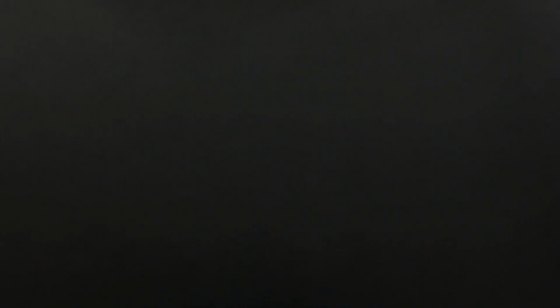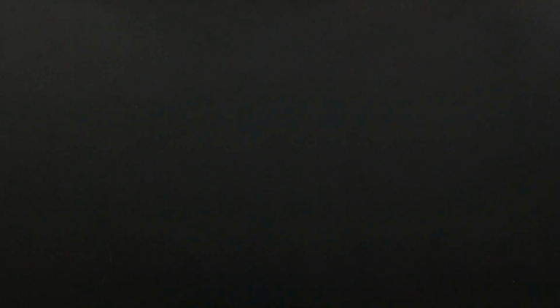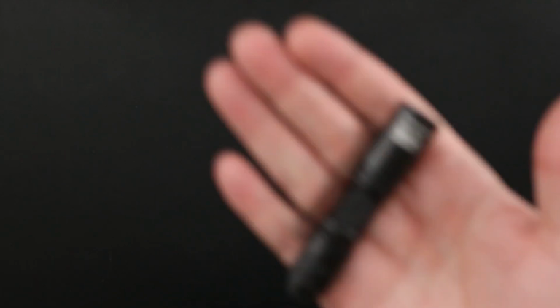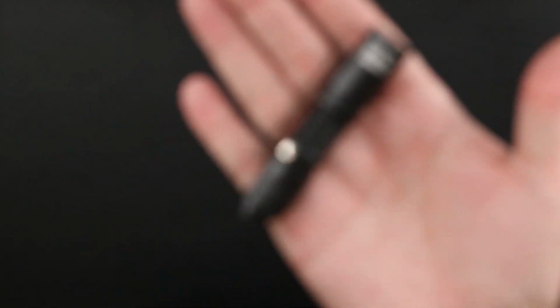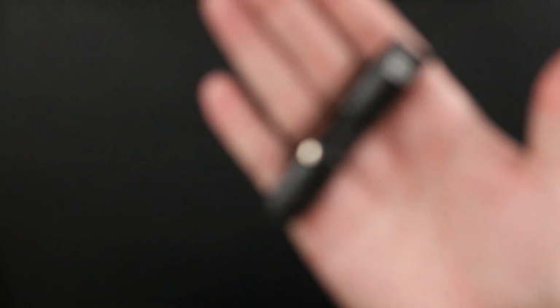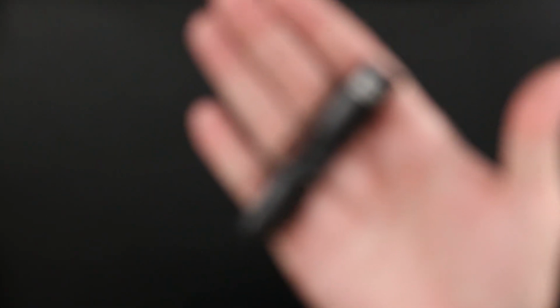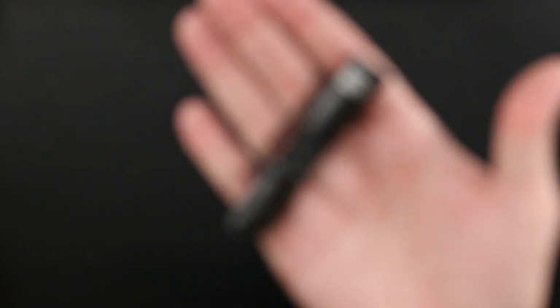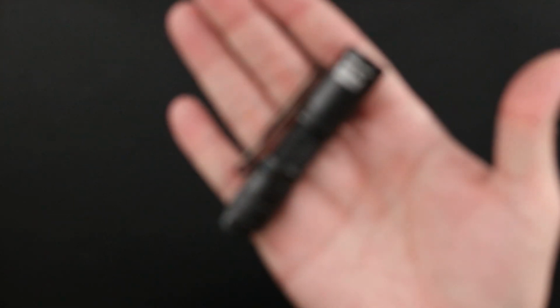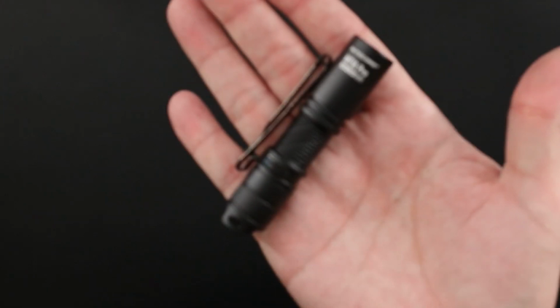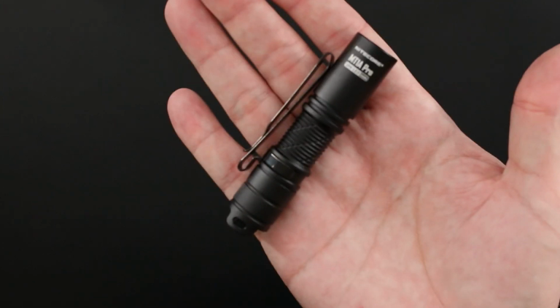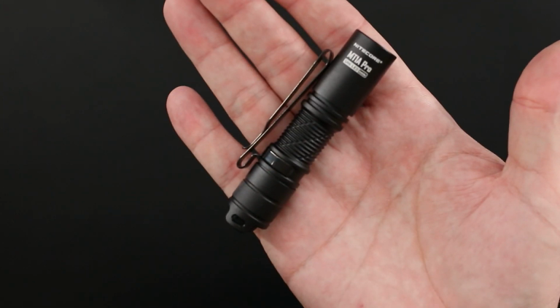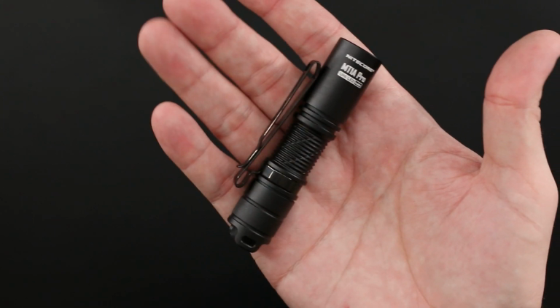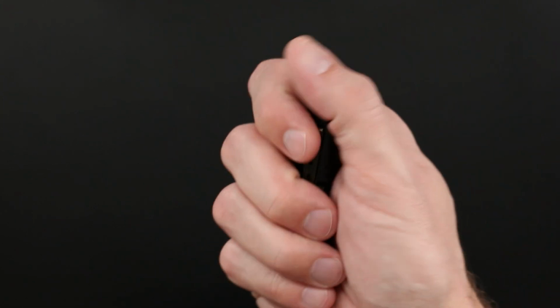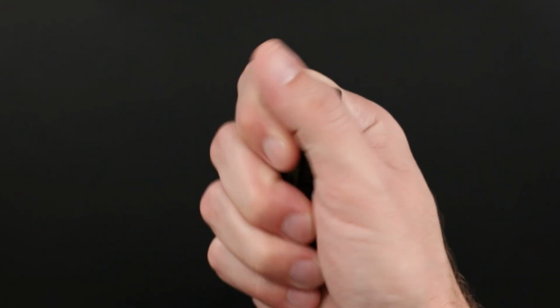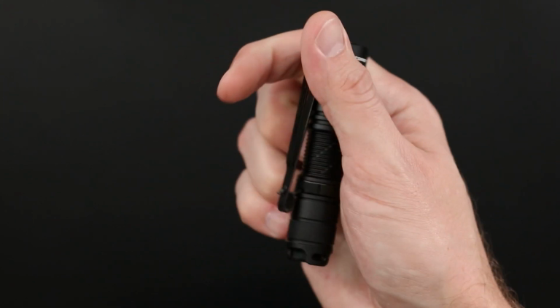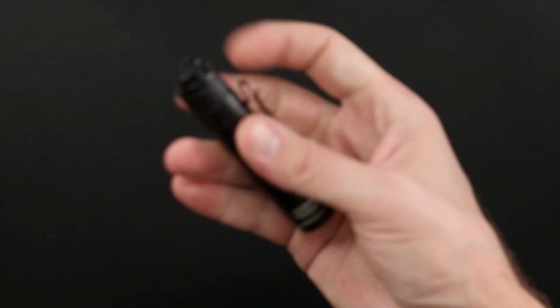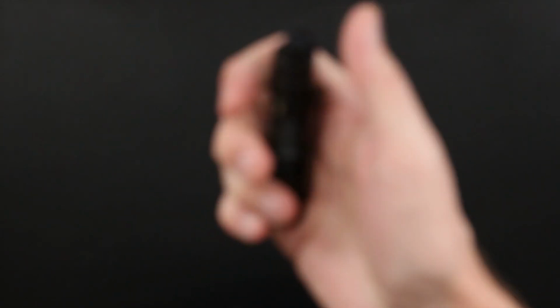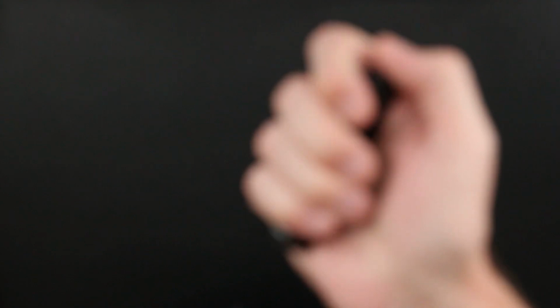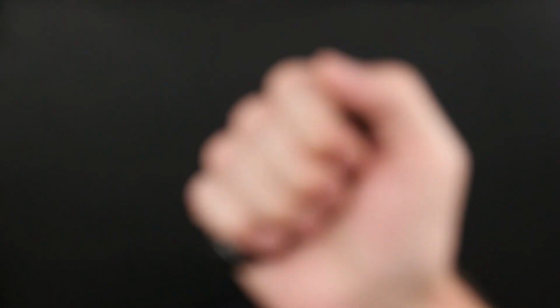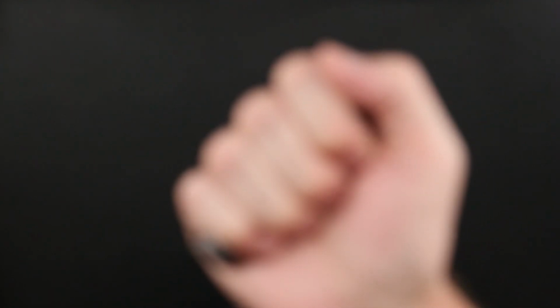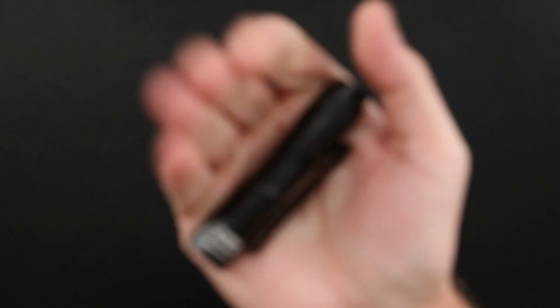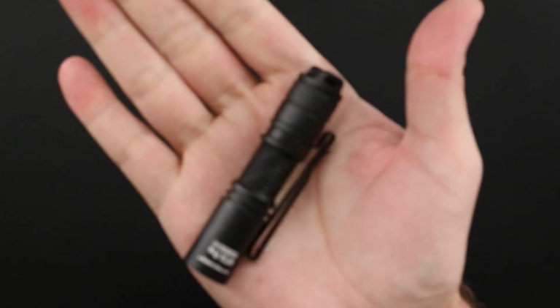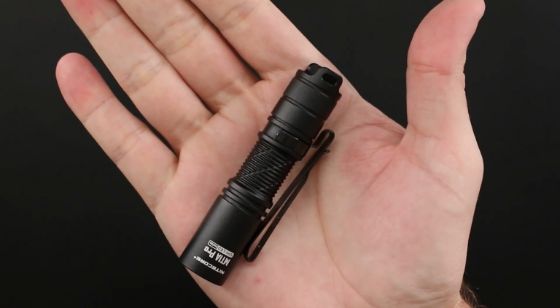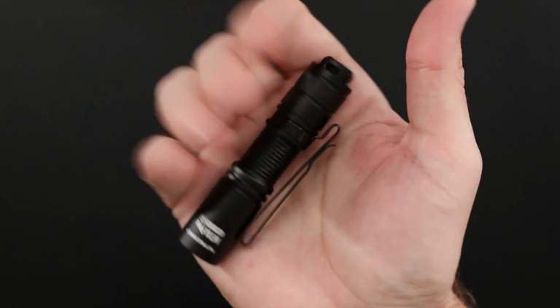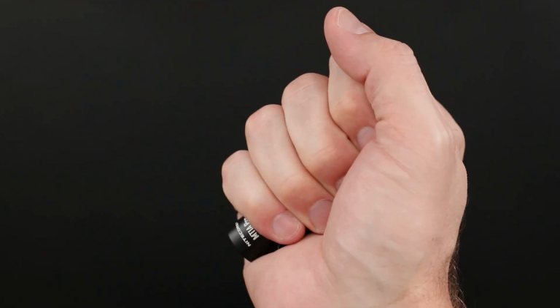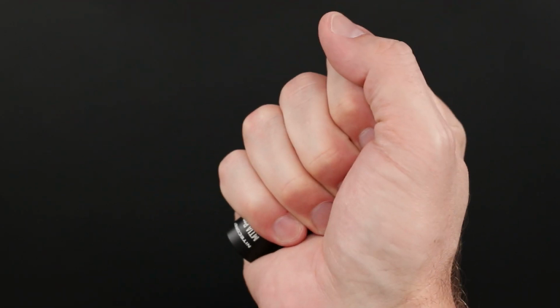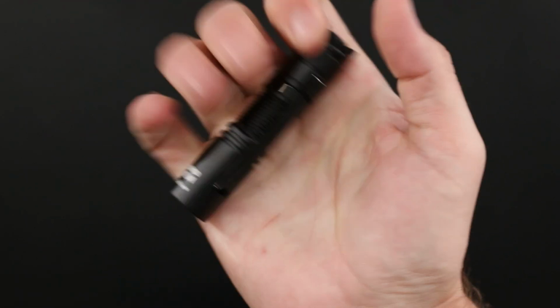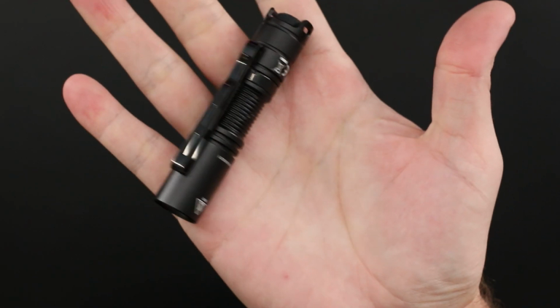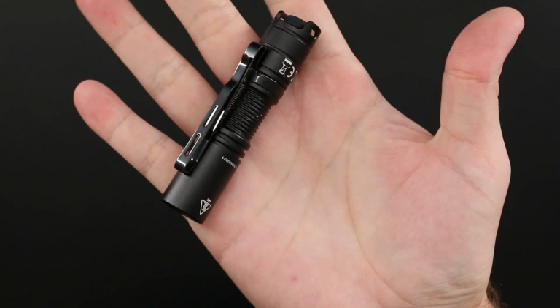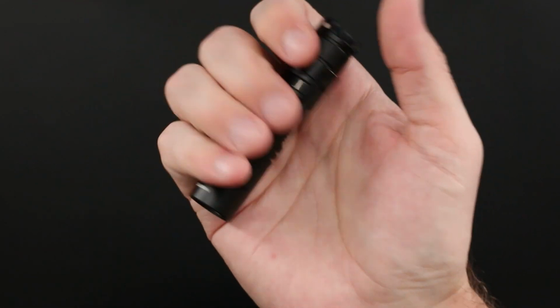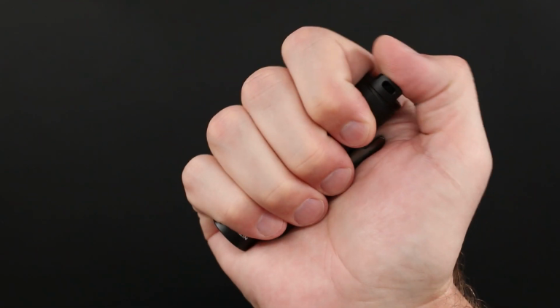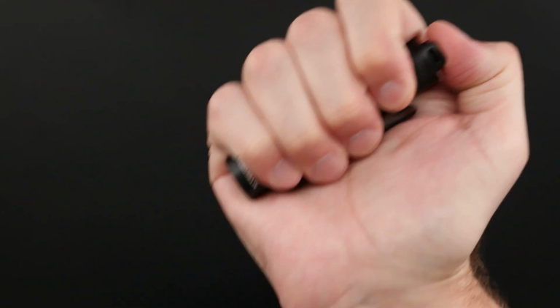Beyond its simple operation, it is incredibly ergonomic, at least in my opinion. I do have huge ham hands. The ergonomics paired with the ease of operation makes this as easy to use as basically breathing.